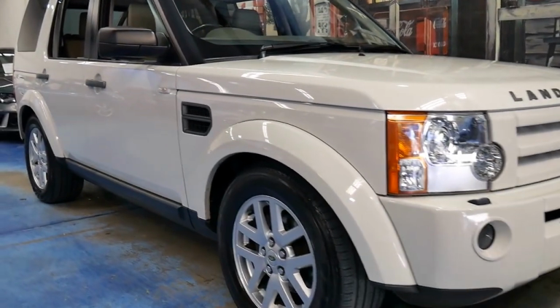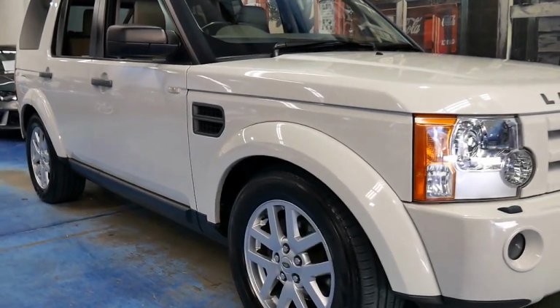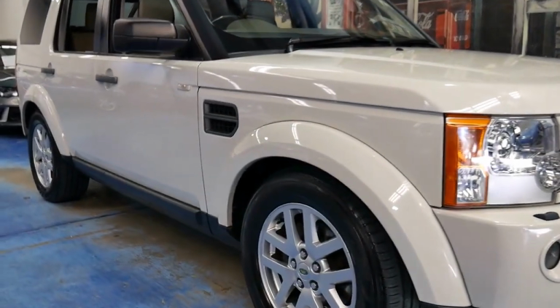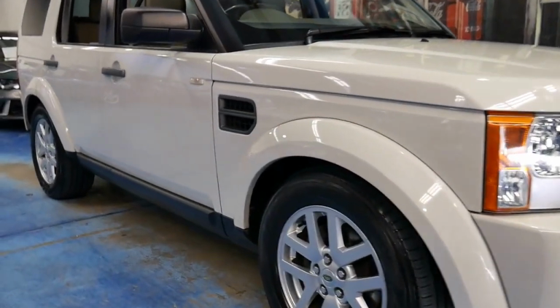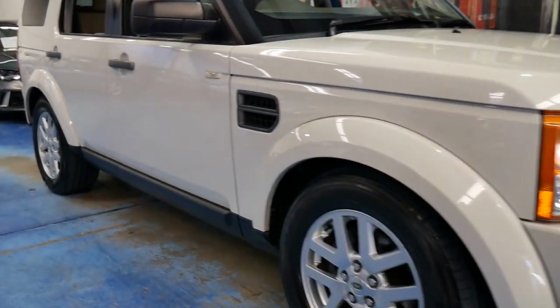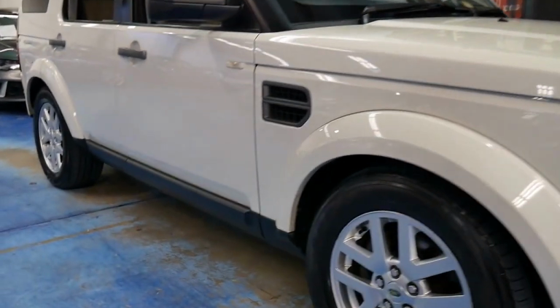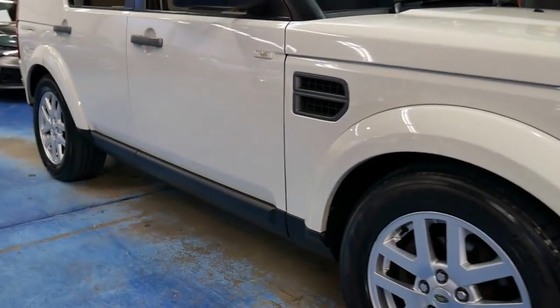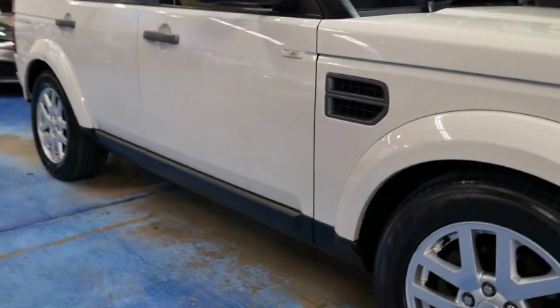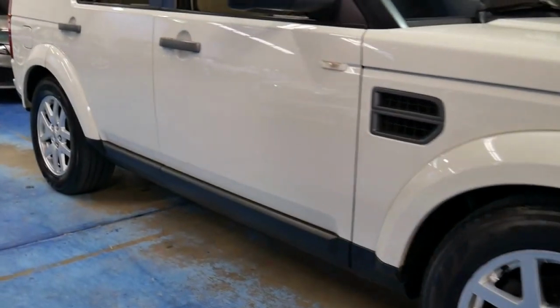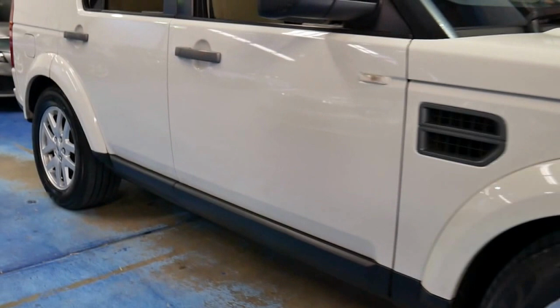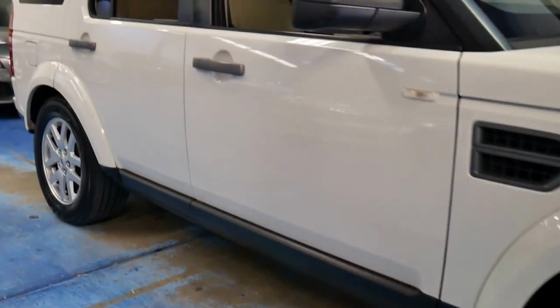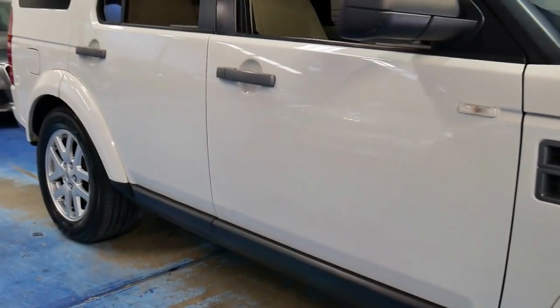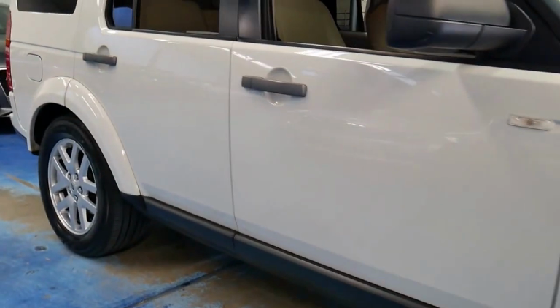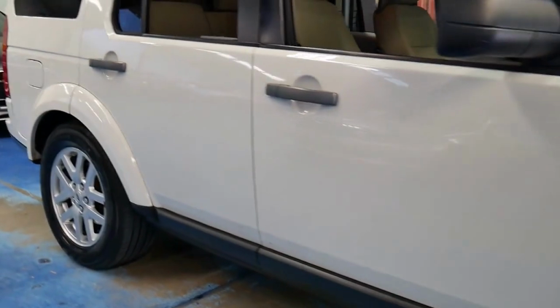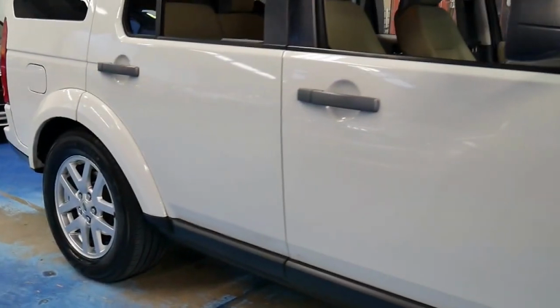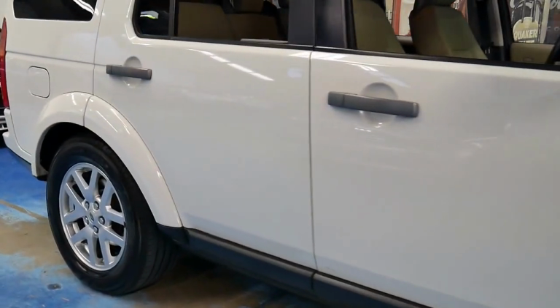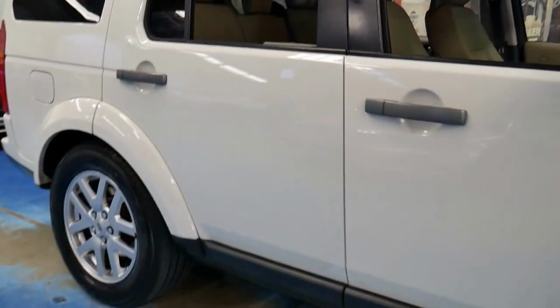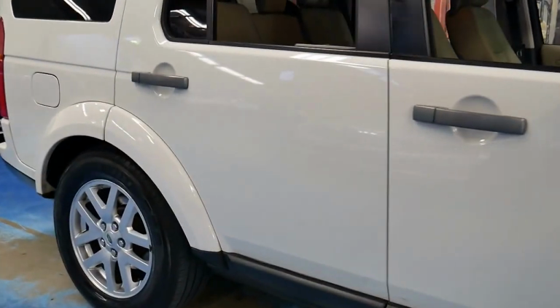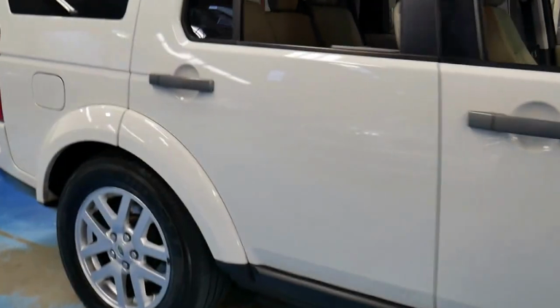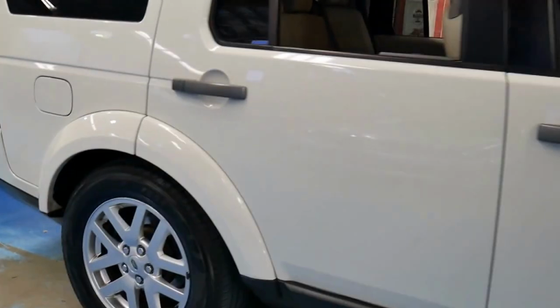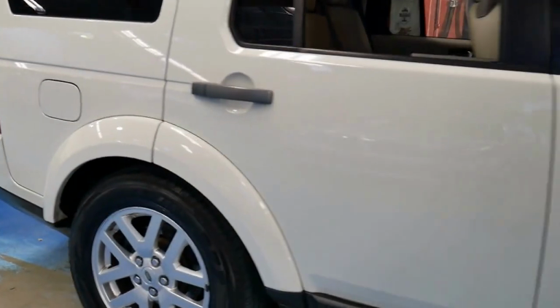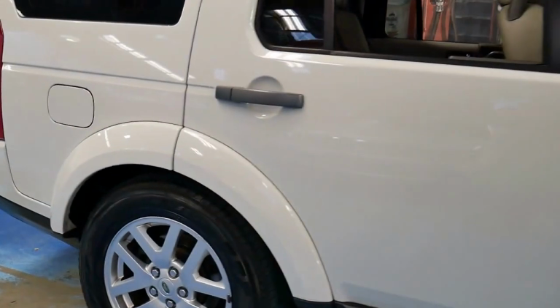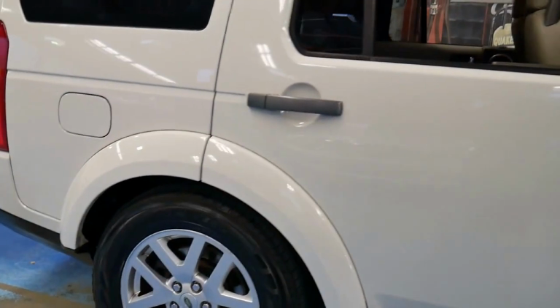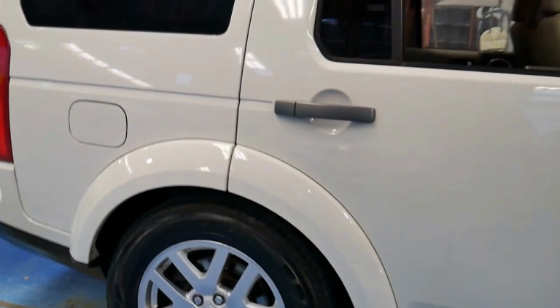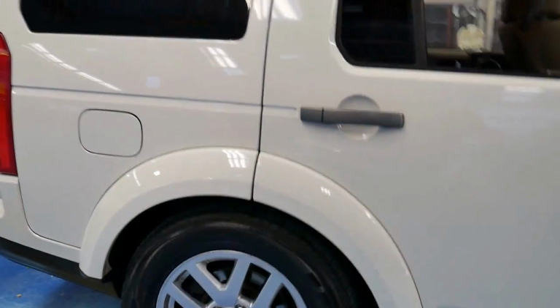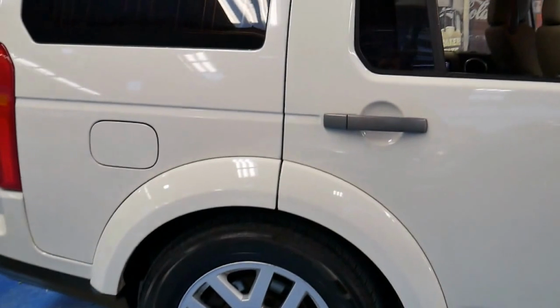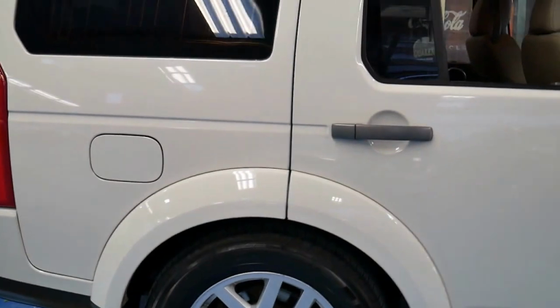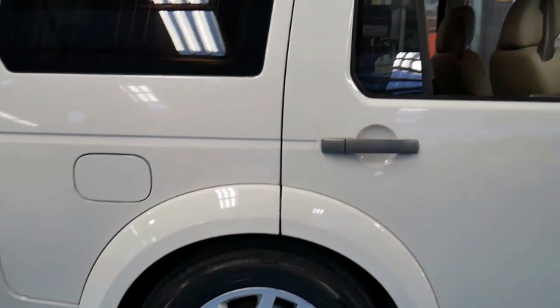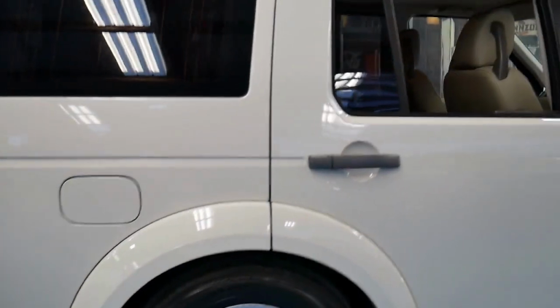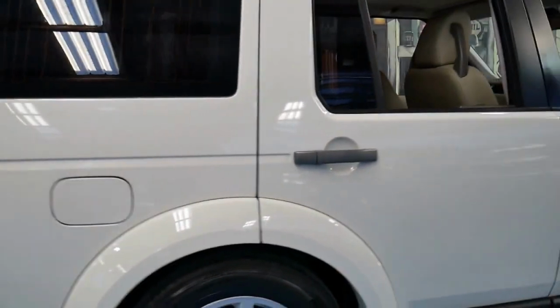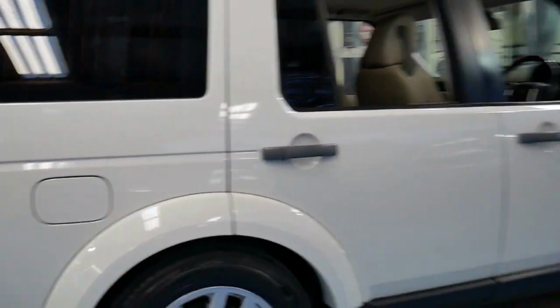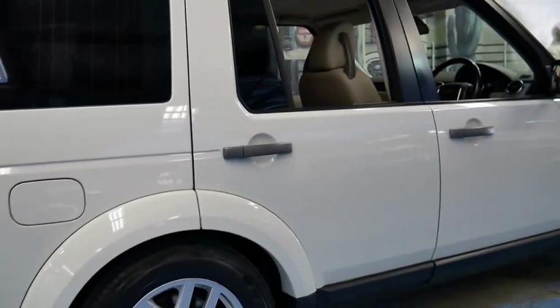We've been waiting for a white Discovery 3 in an update series. My name is Philip Tarrant and I'm going to talk to you about this beautiful Discovery.